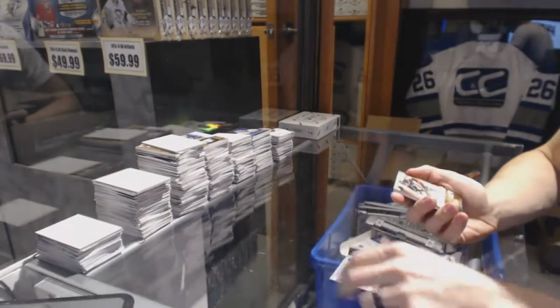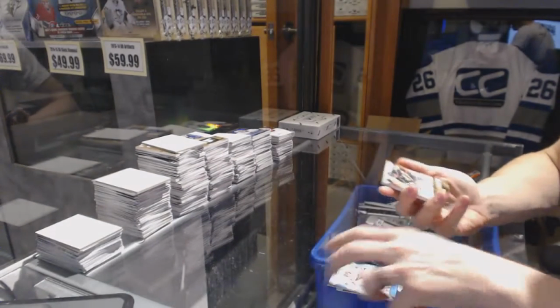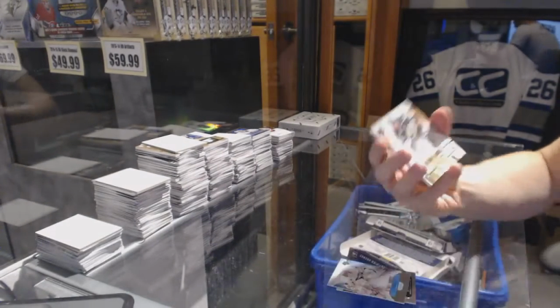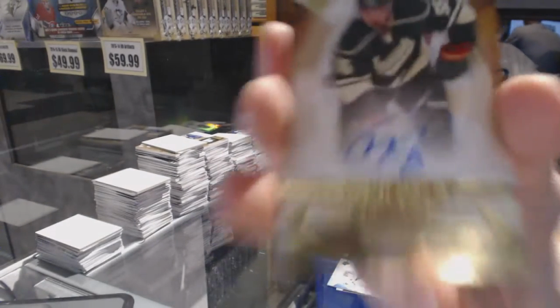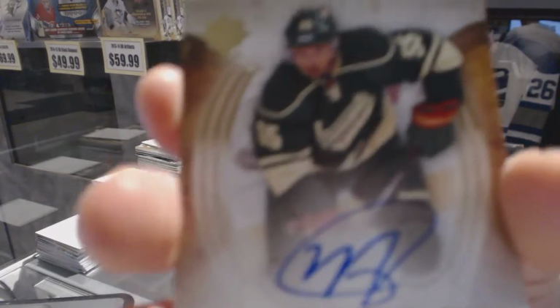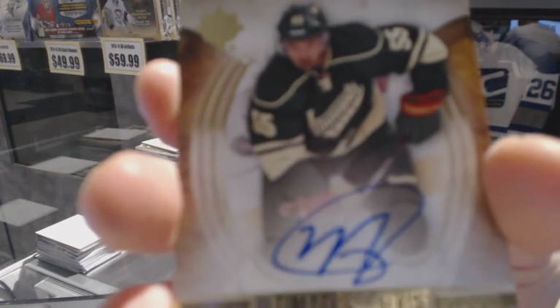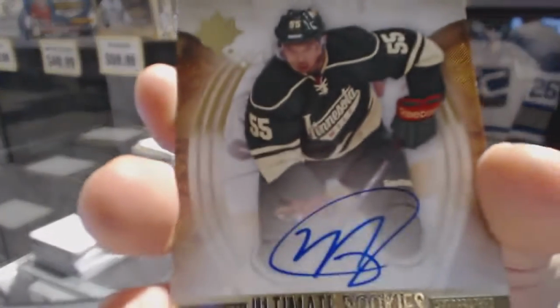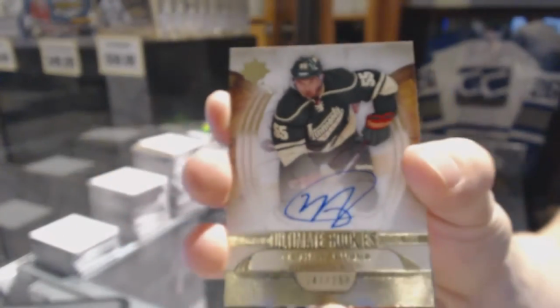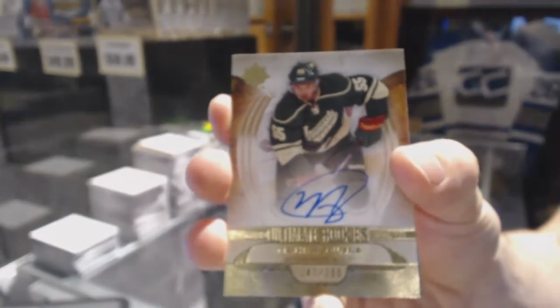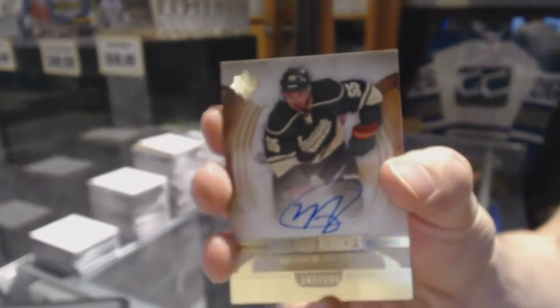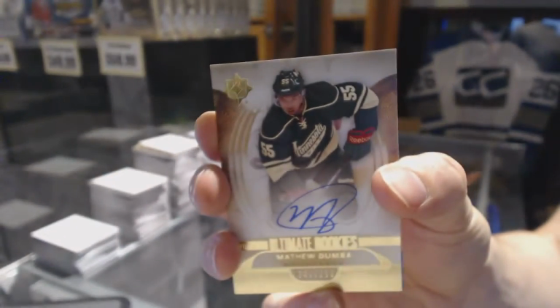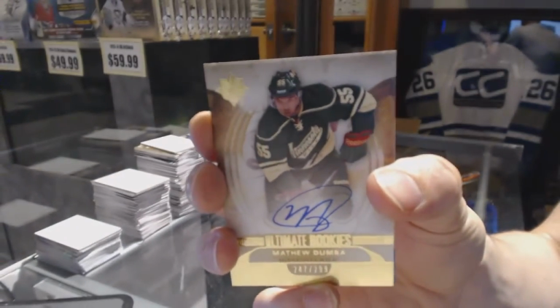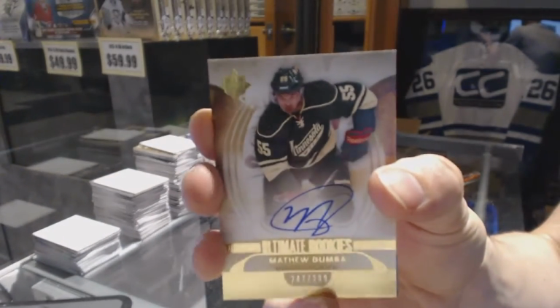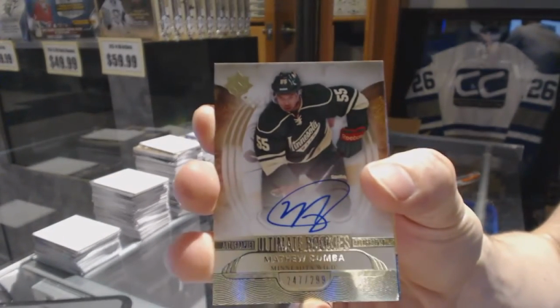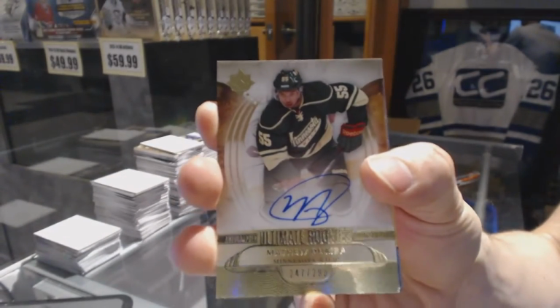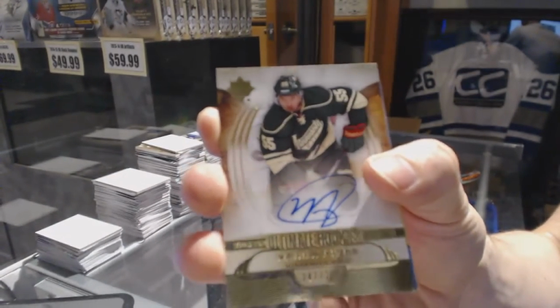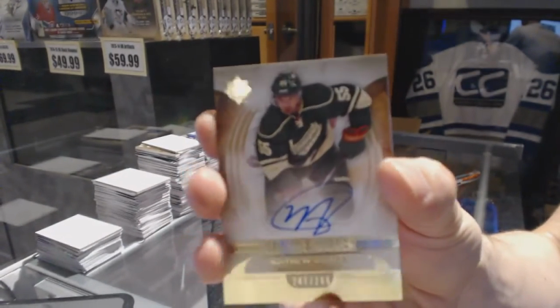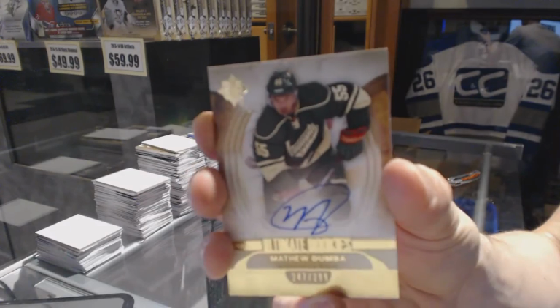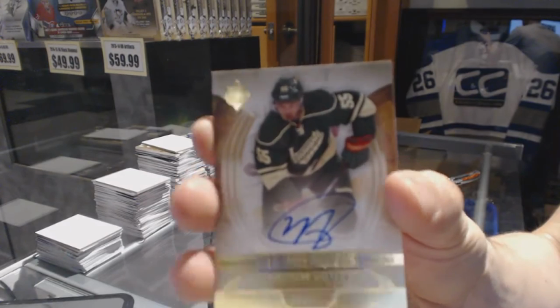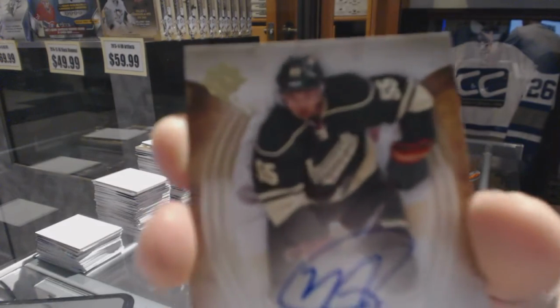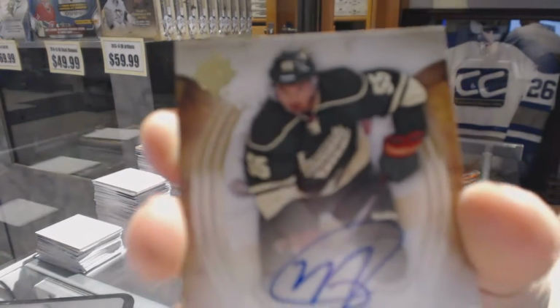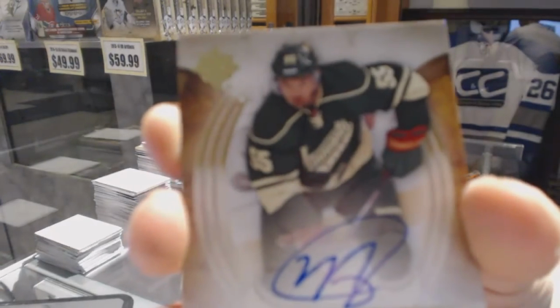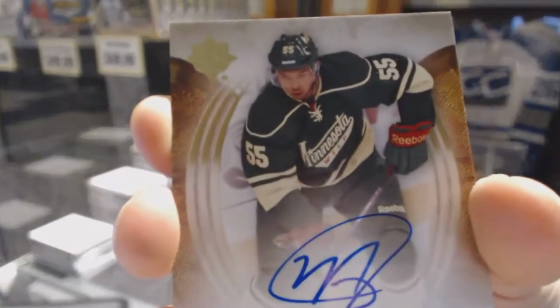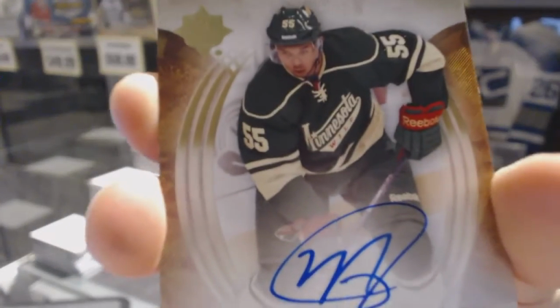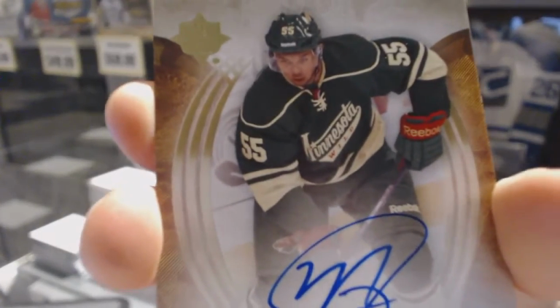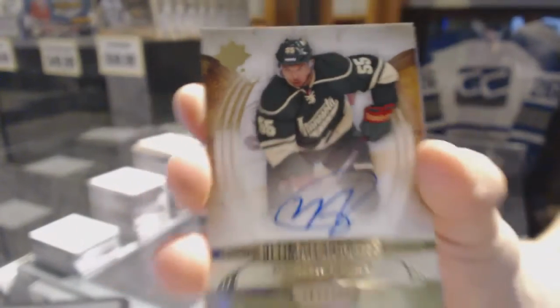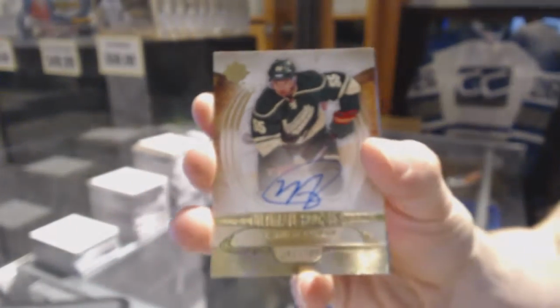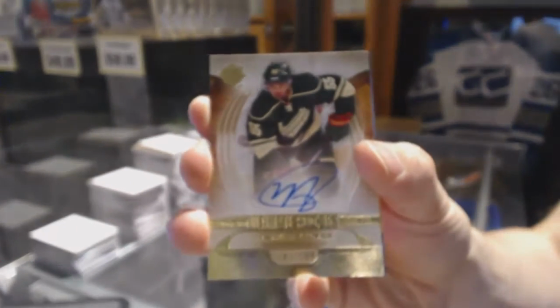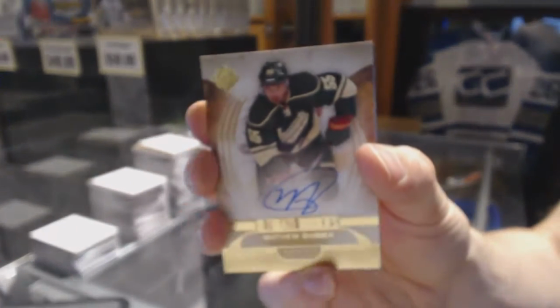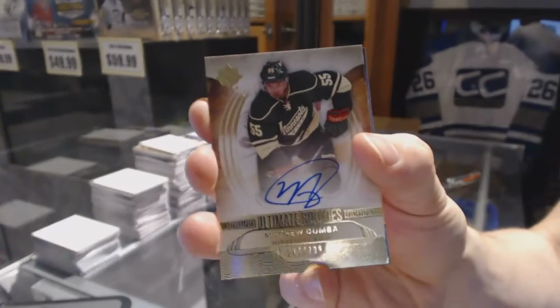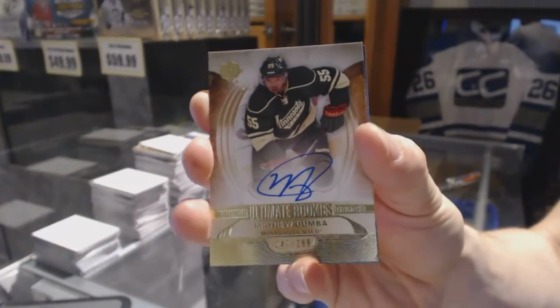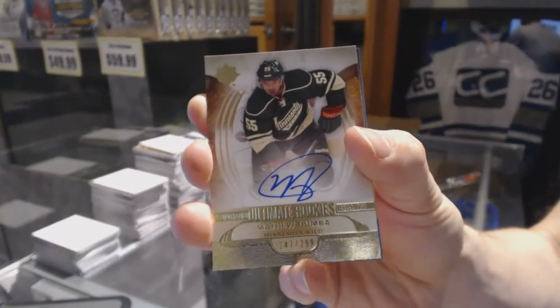Rookie autograph number to $2.99 for the Minnesota Wild, Matt Dumba. Rookie auto out of $2.99 for the Wild, Matthew Dumba.